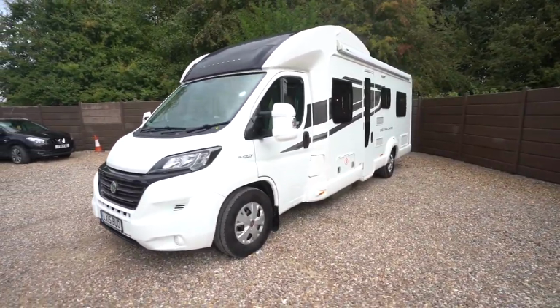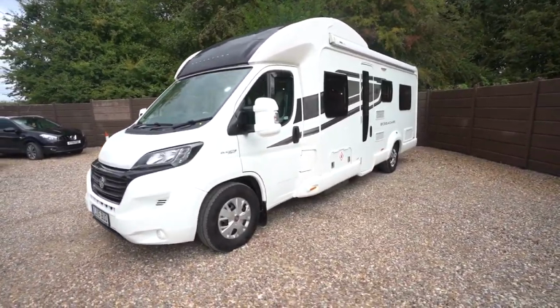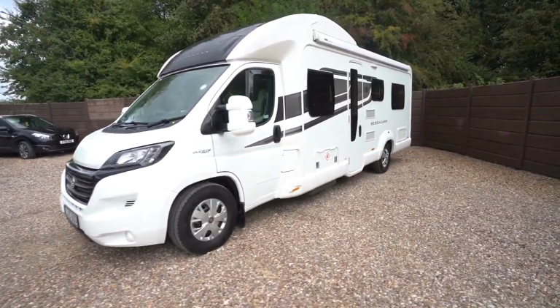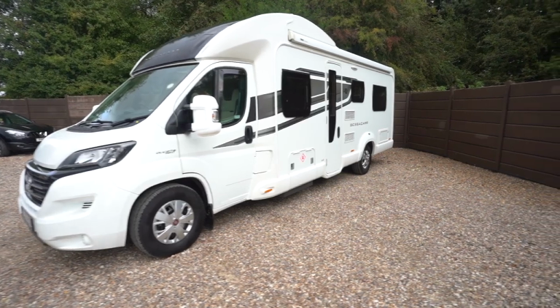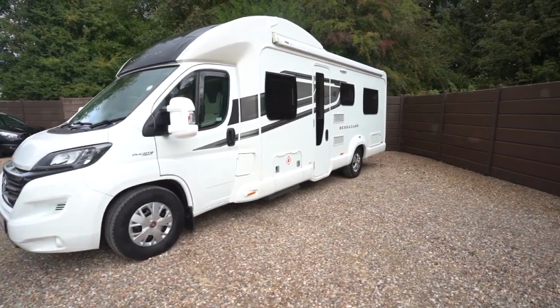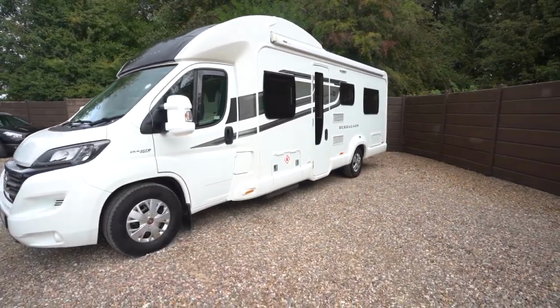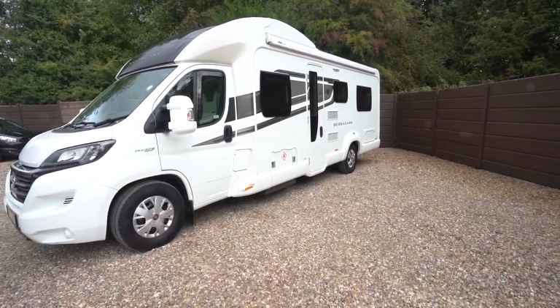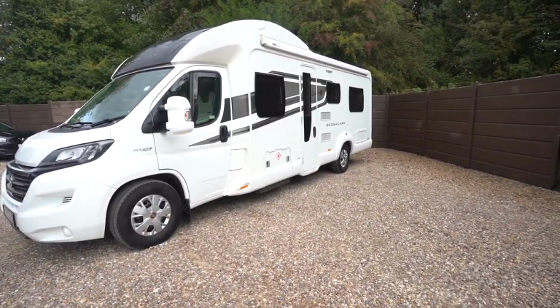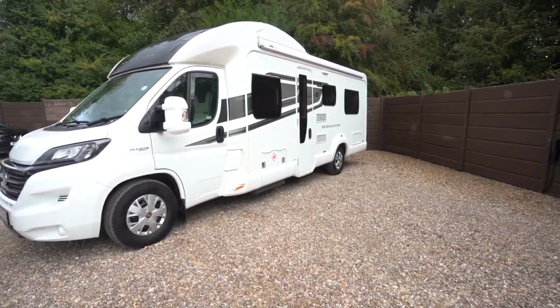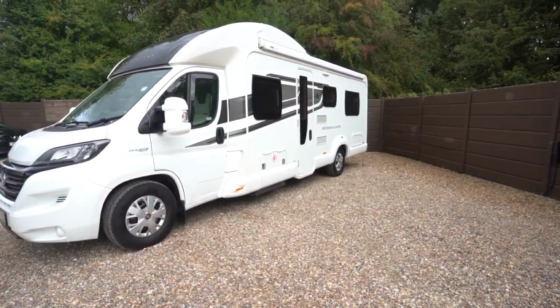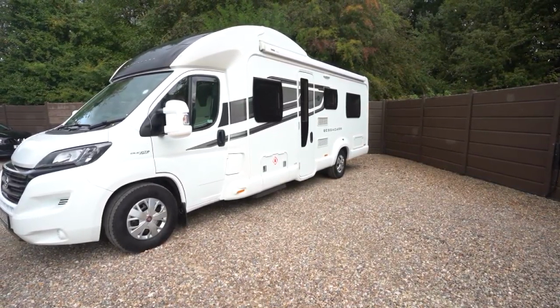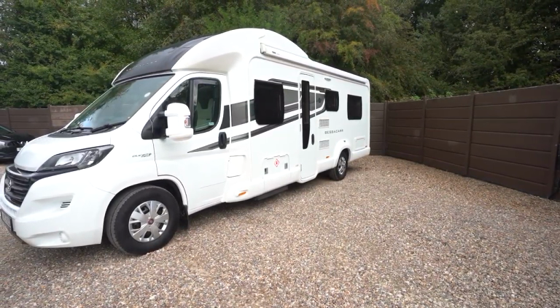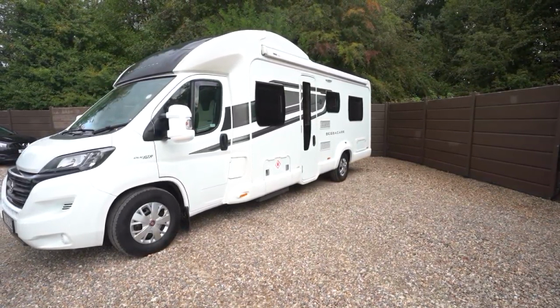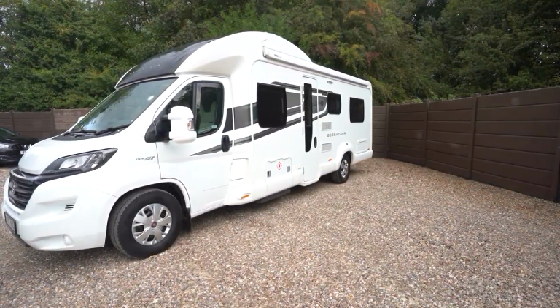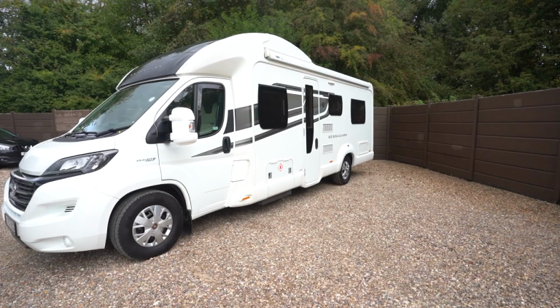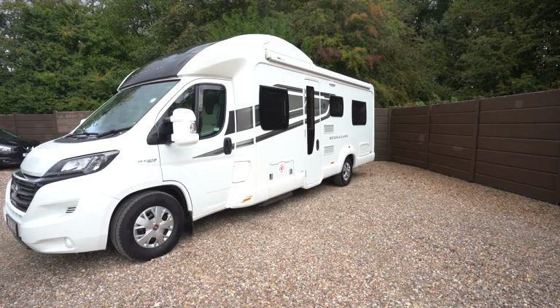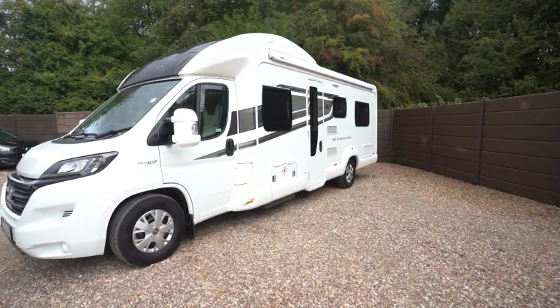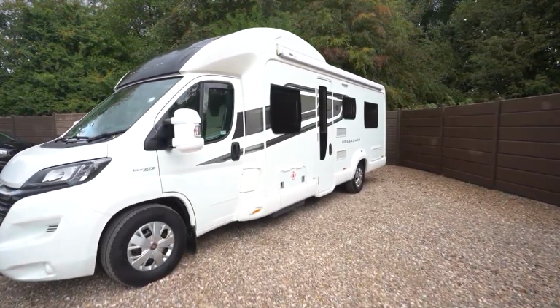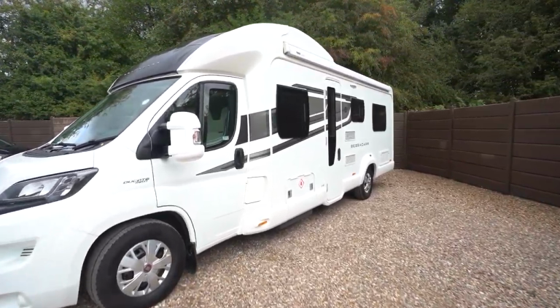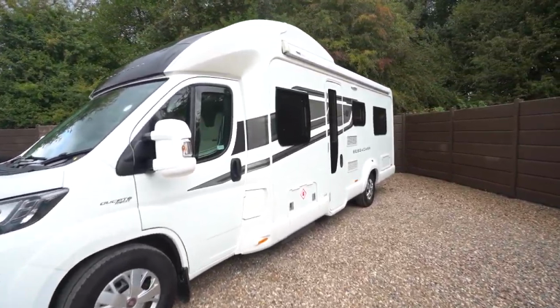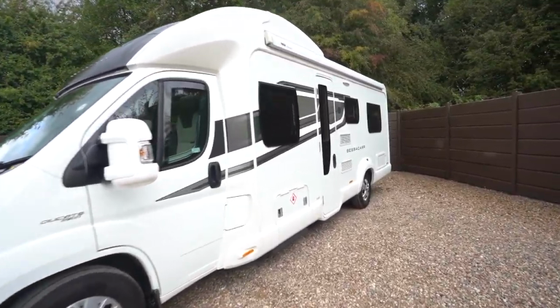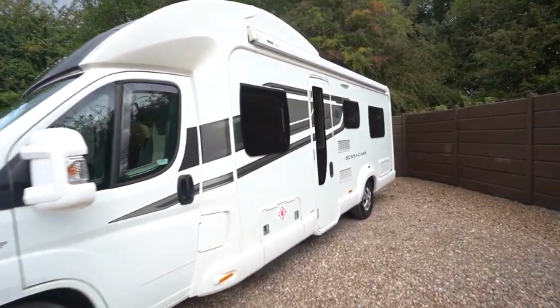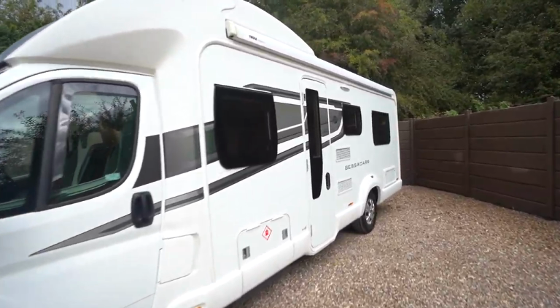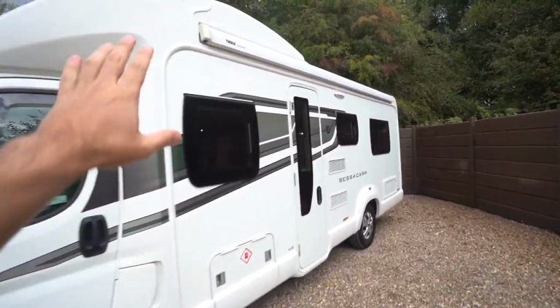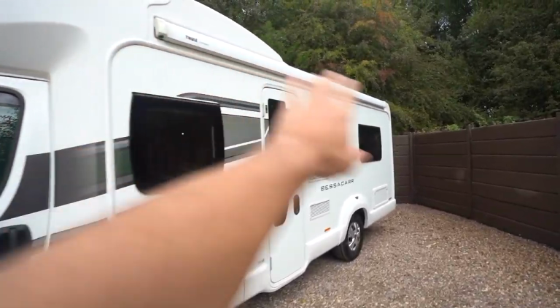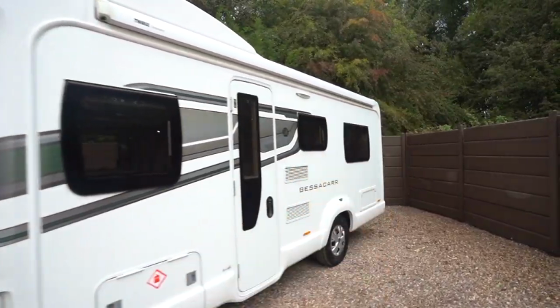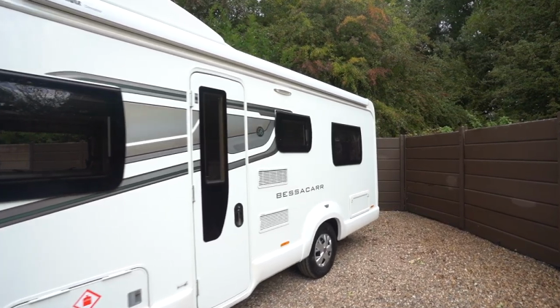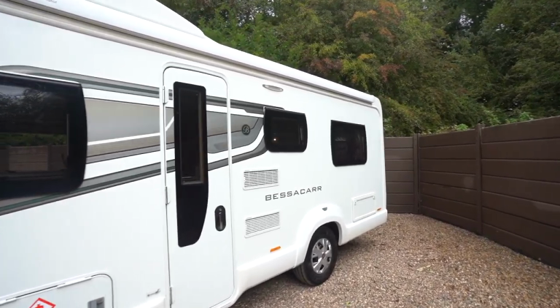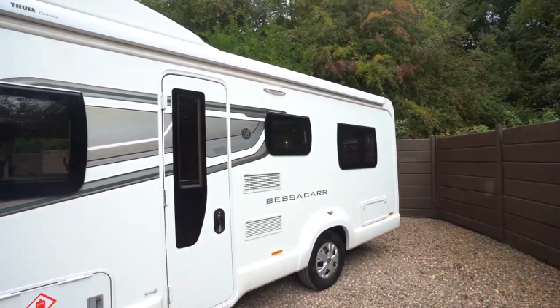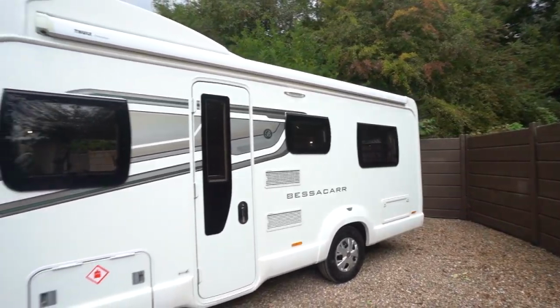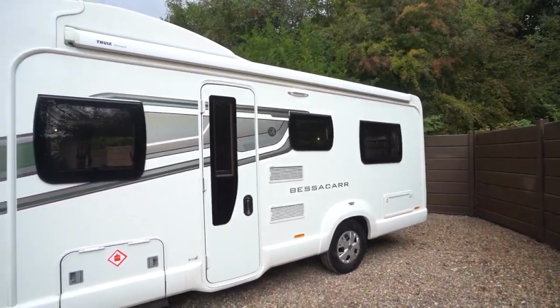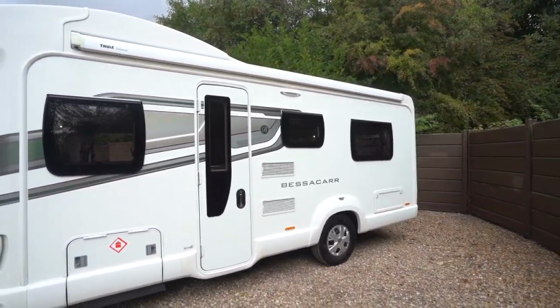It's a six berth motorhome, so it's a great family vehicle — it's got six seatbelts as well, so you can take the kids and the grandkids away. On the habitation side here we've got a wind-out awning up top for a nice summer's day.